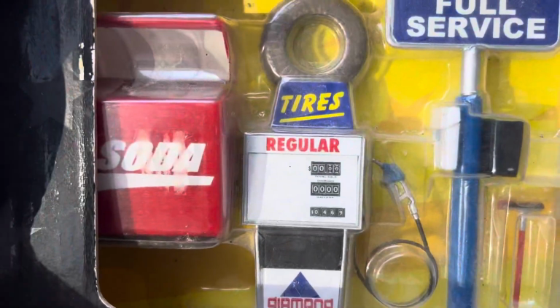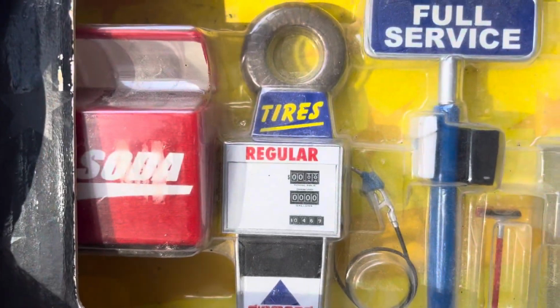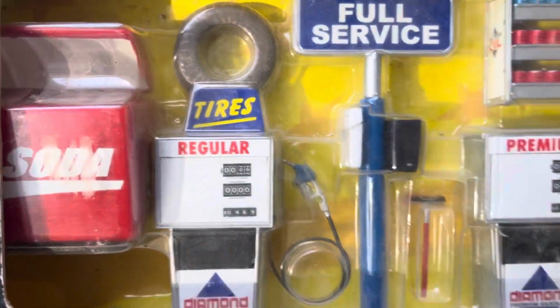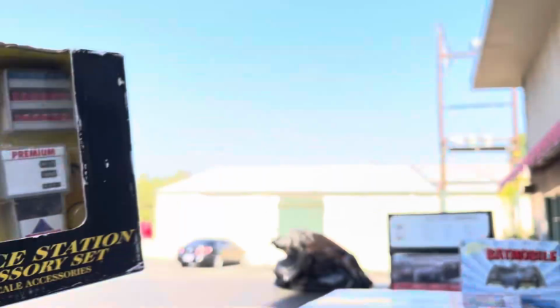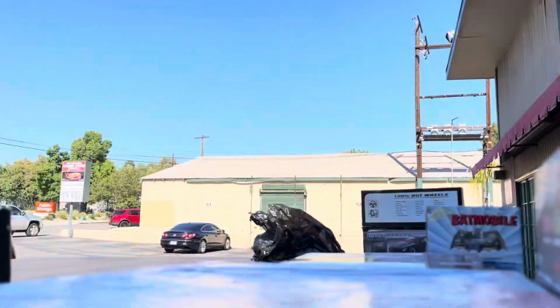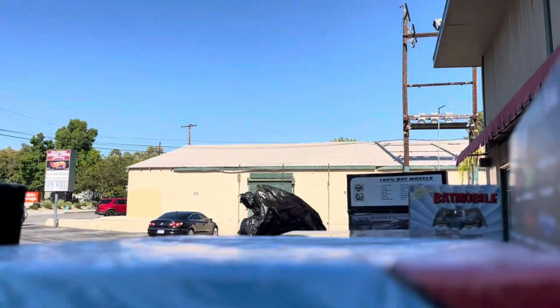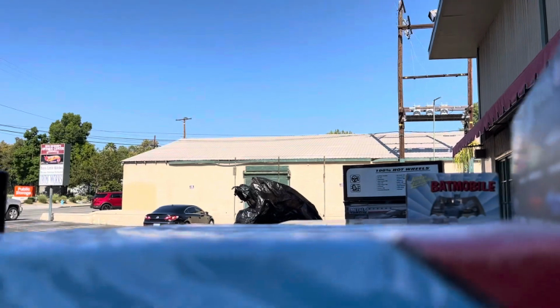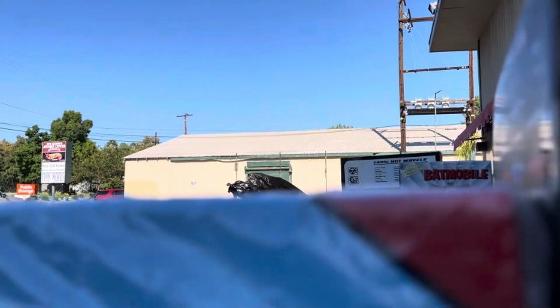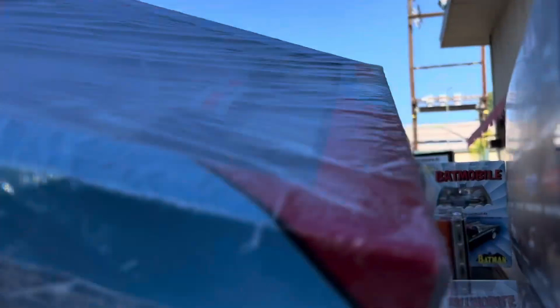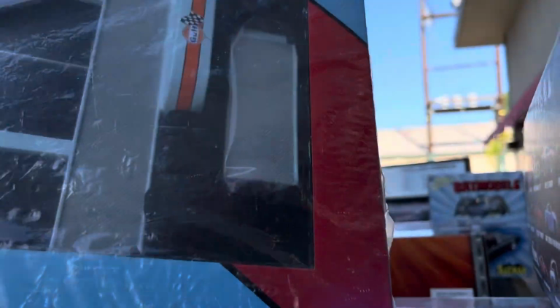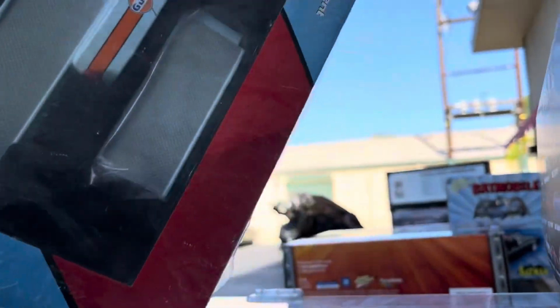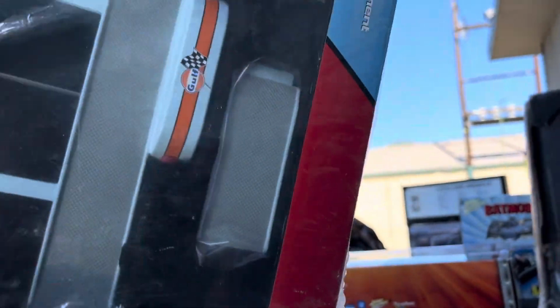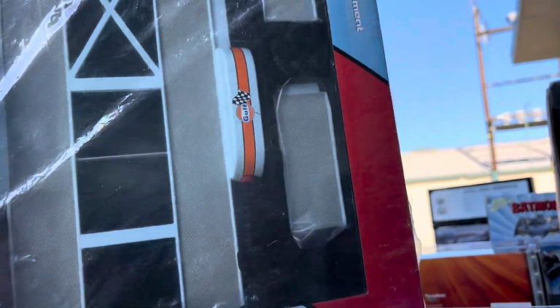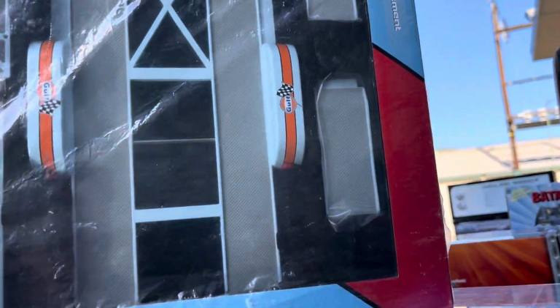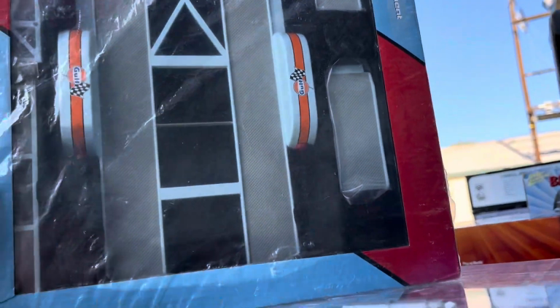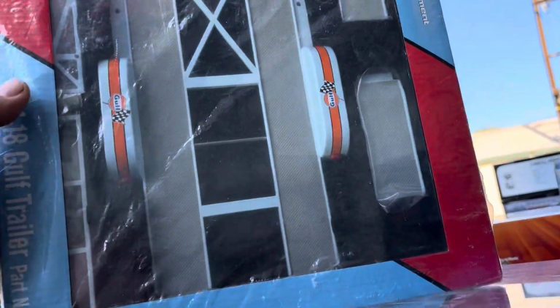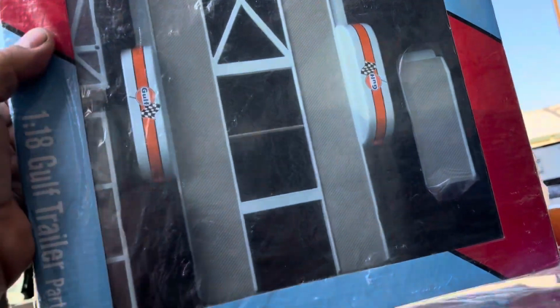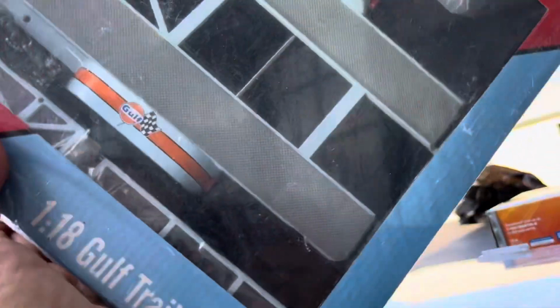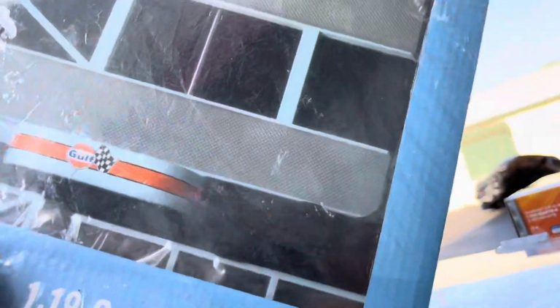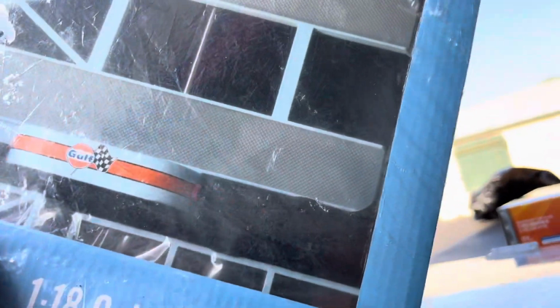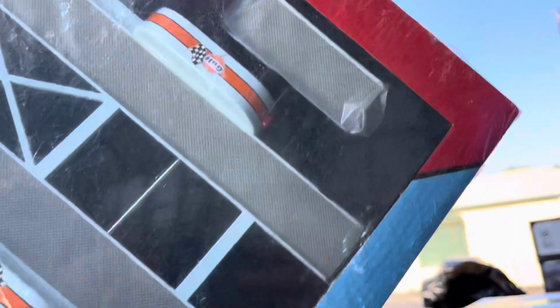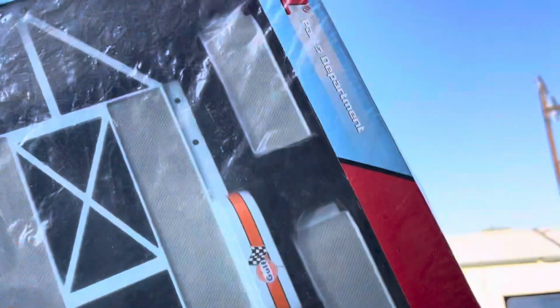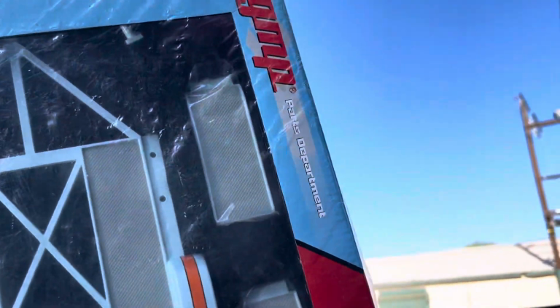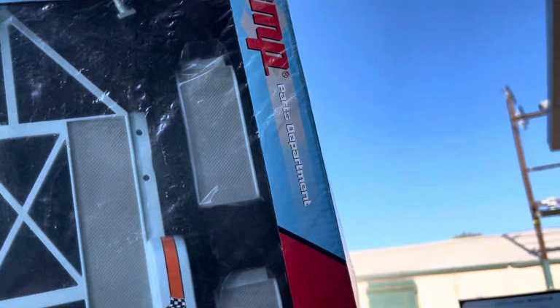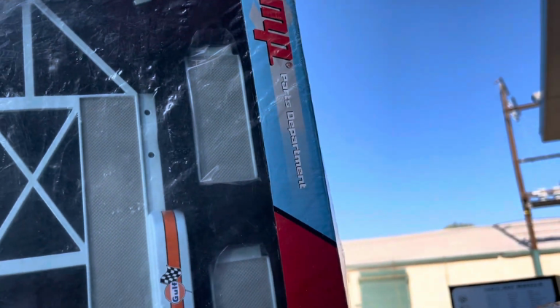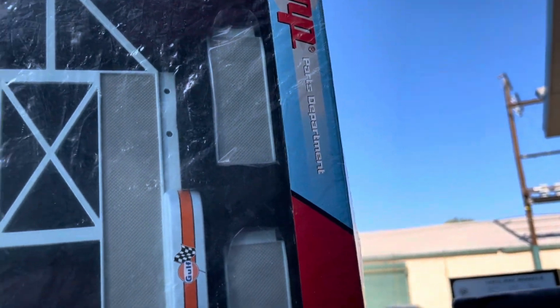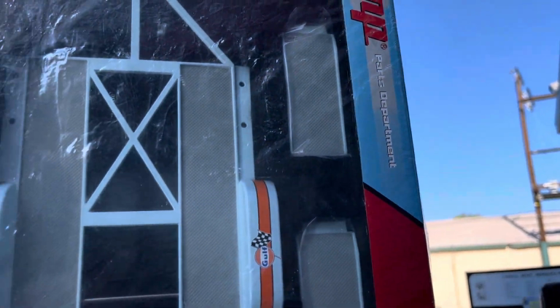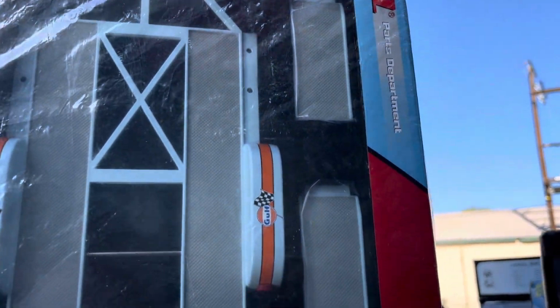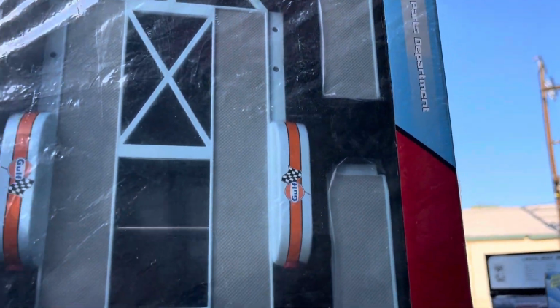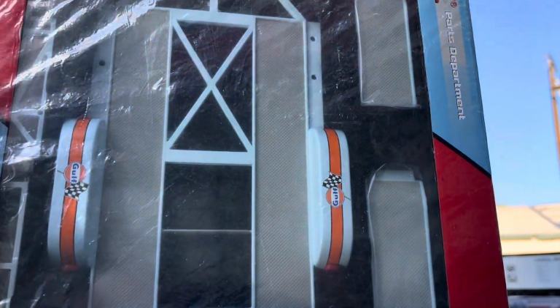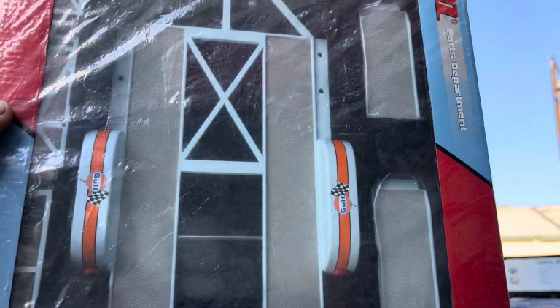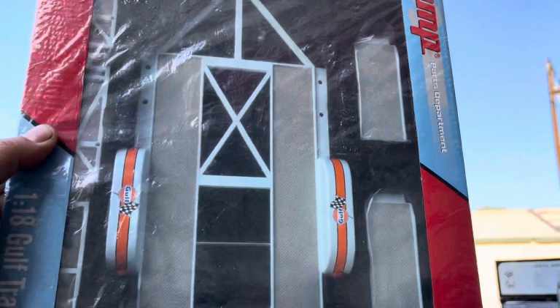We have a cool refrigerator, and here we have a trailer for a 1/18 scale truck — a golf trailer — and it's from GMP. That's pretty awesome right there.